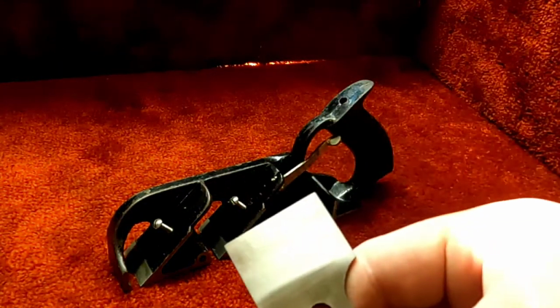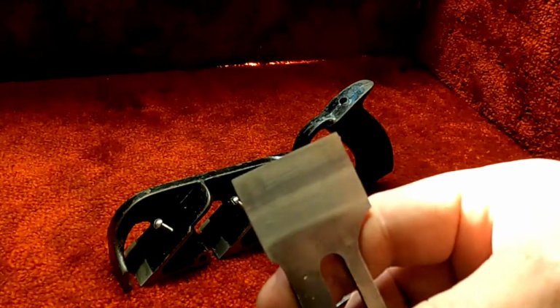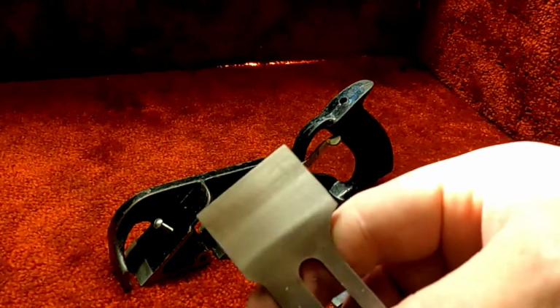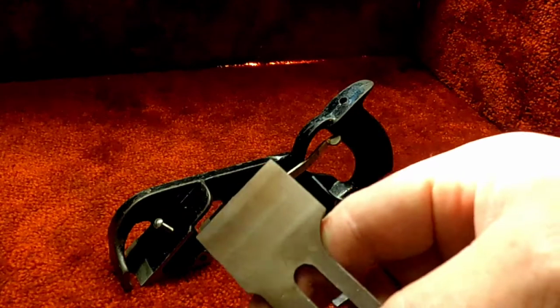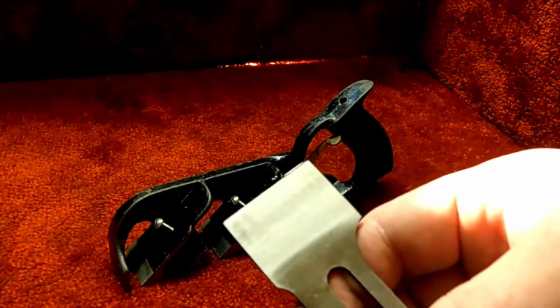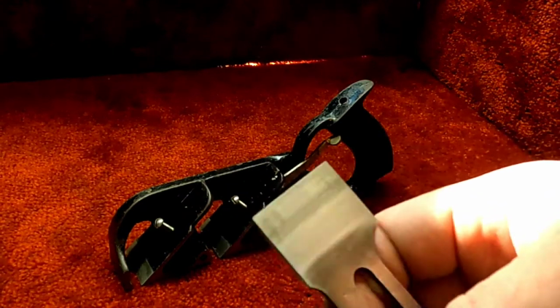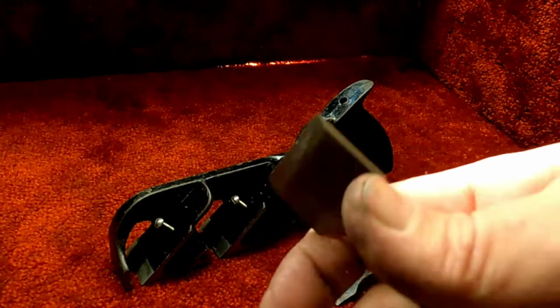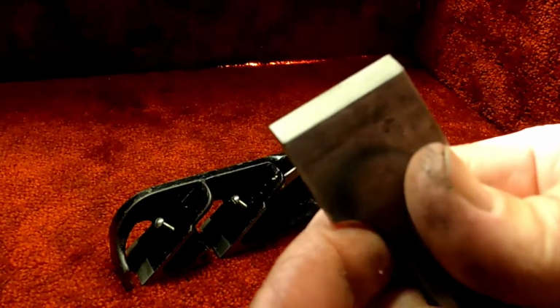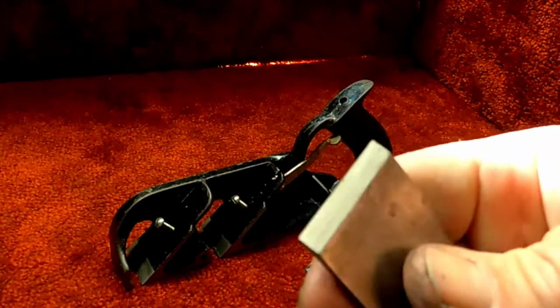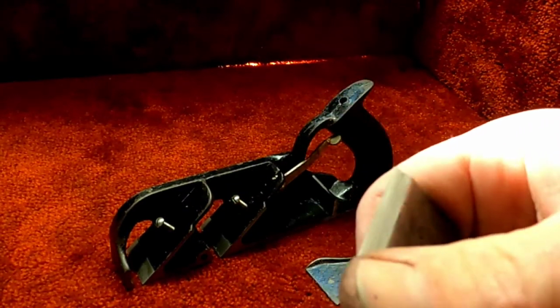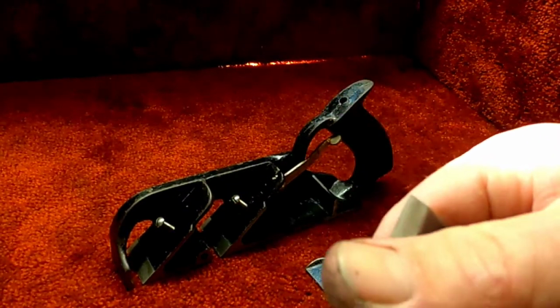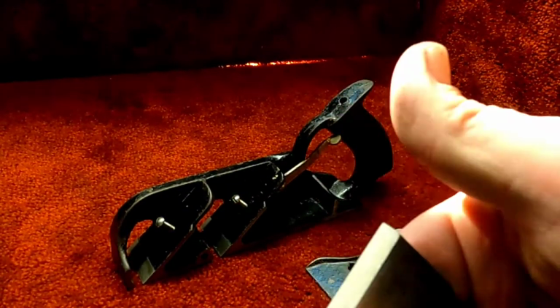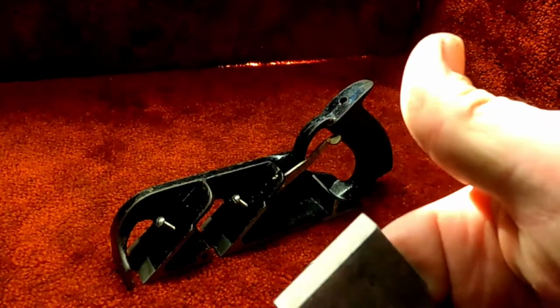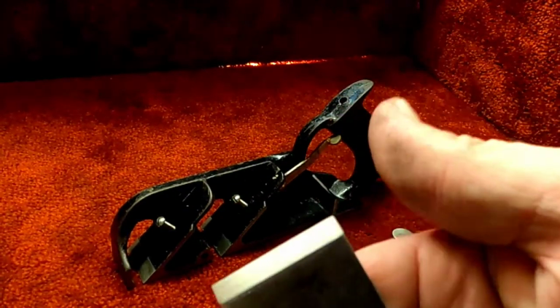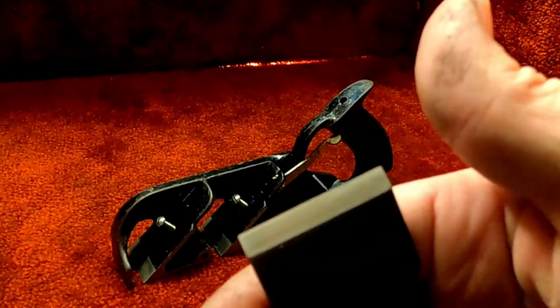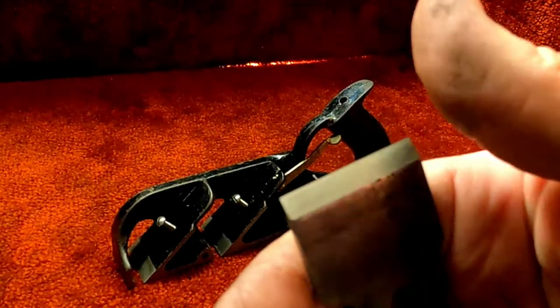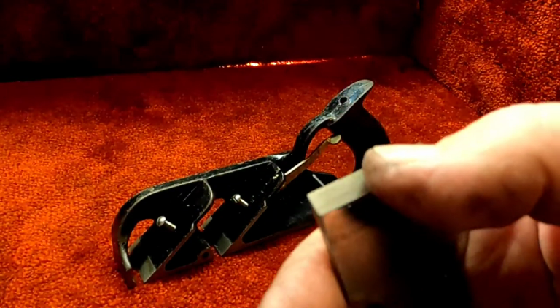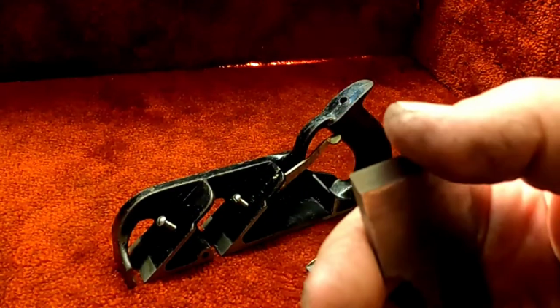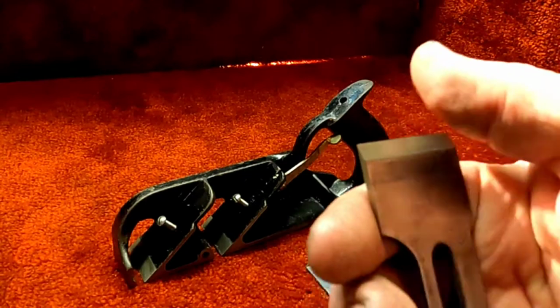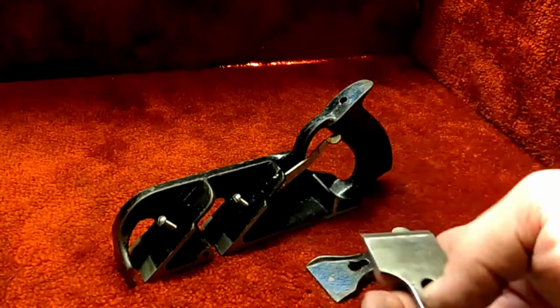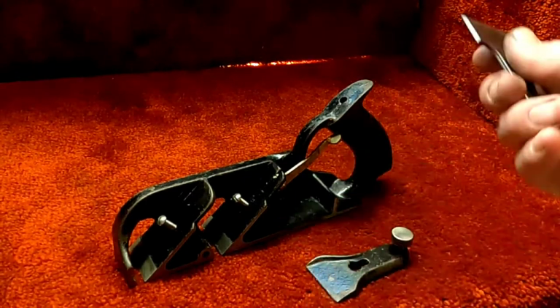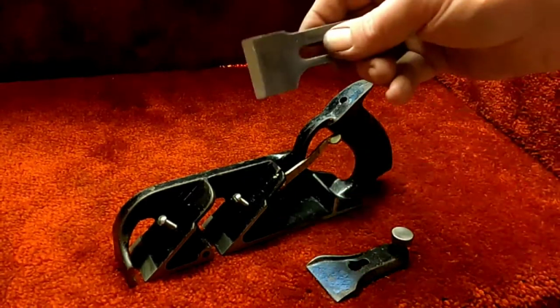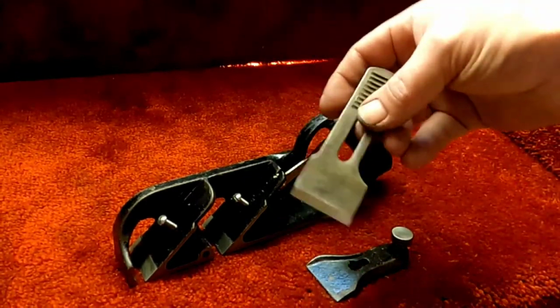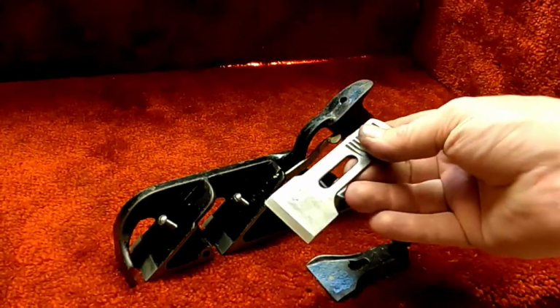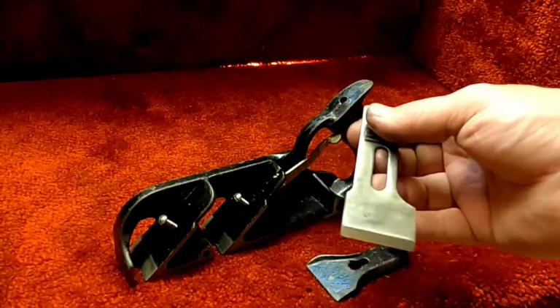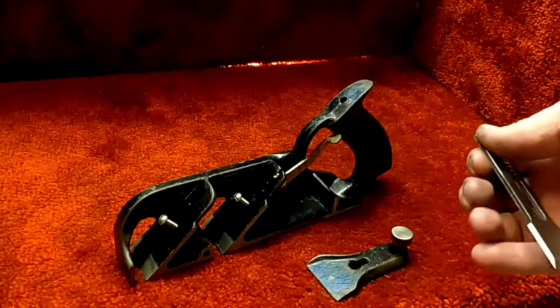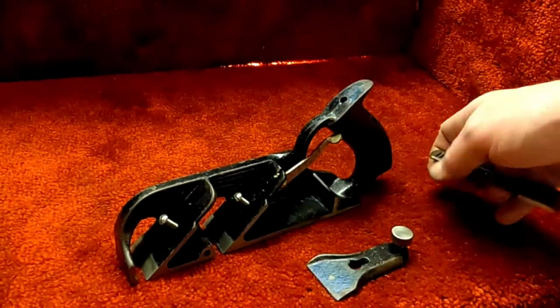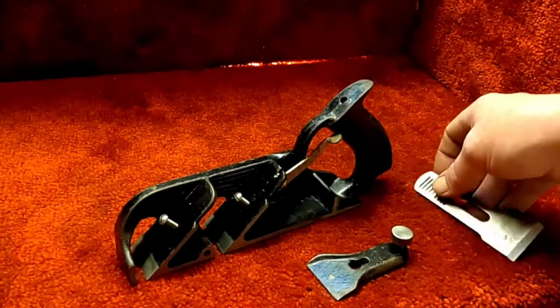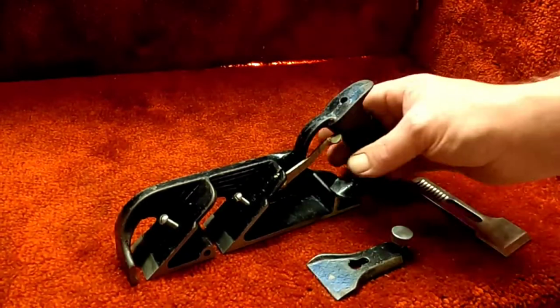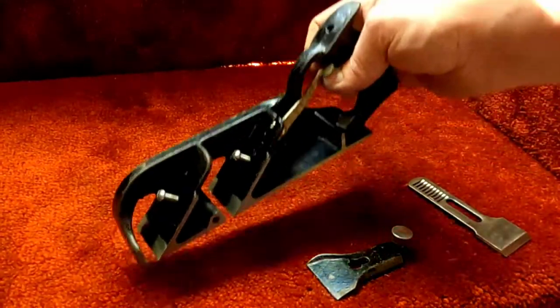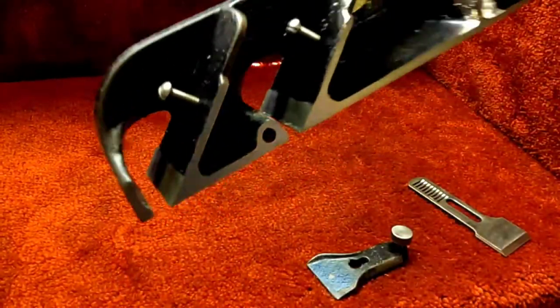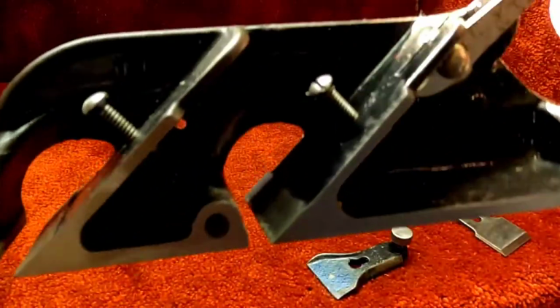The iron is flattened on the back and sharp on the front. Here's a closer look at the inside.